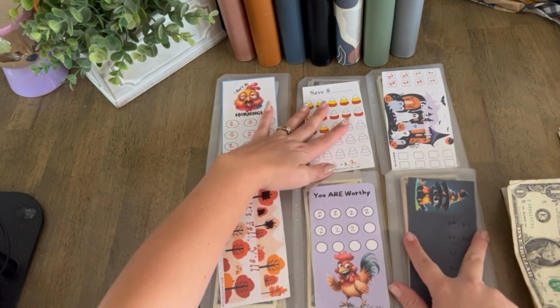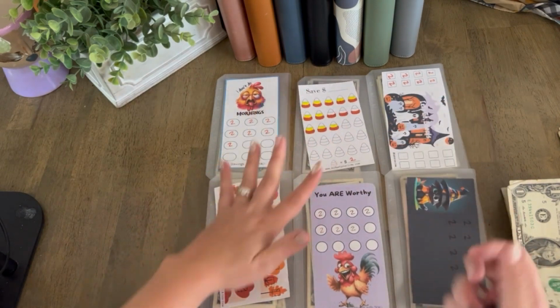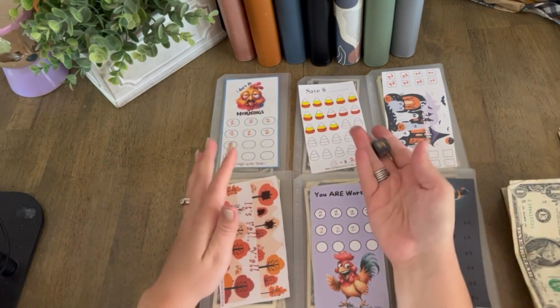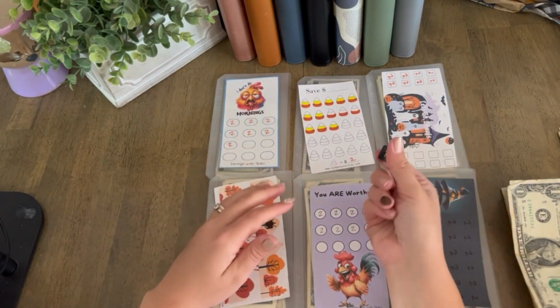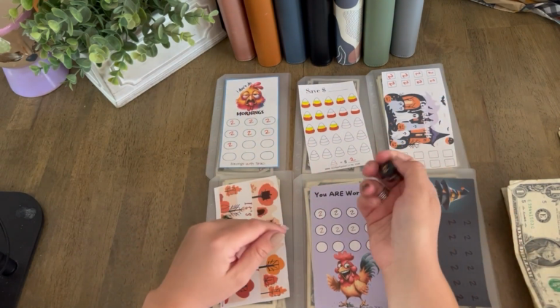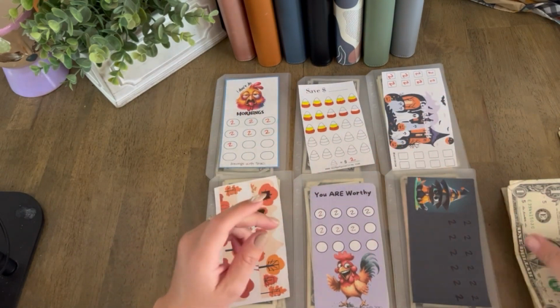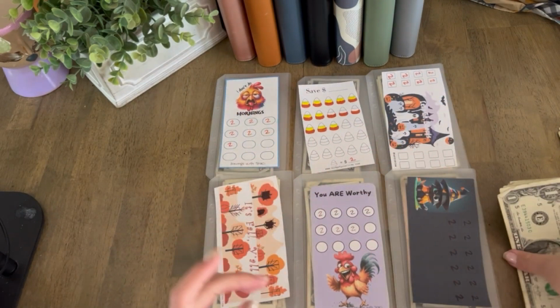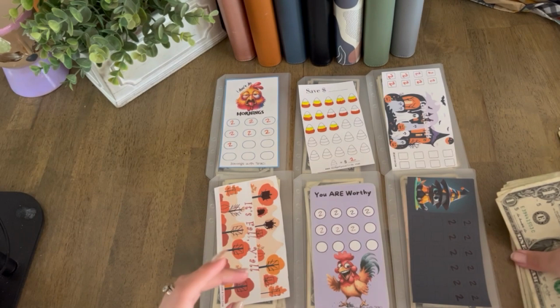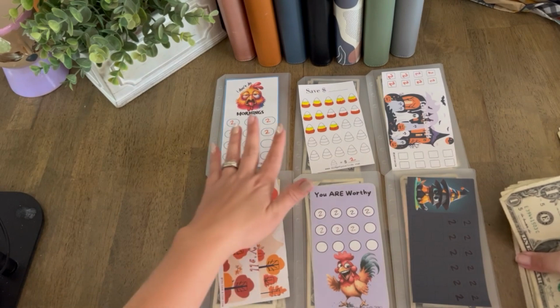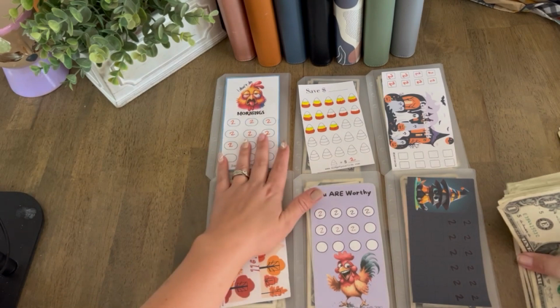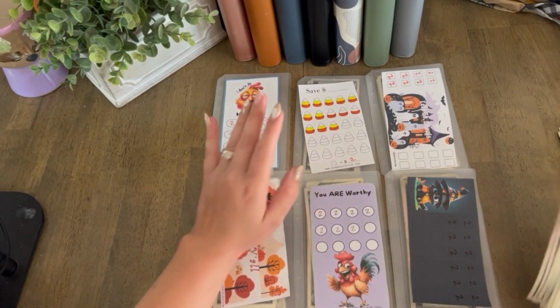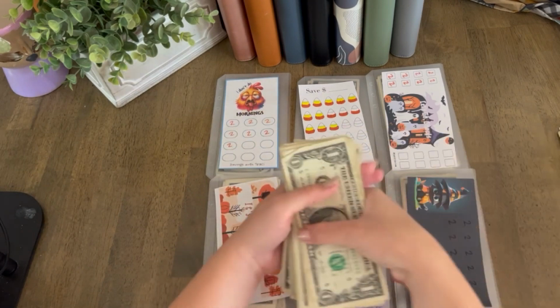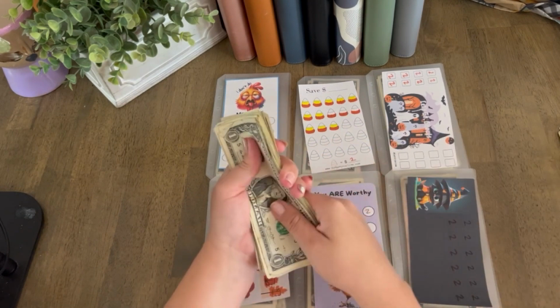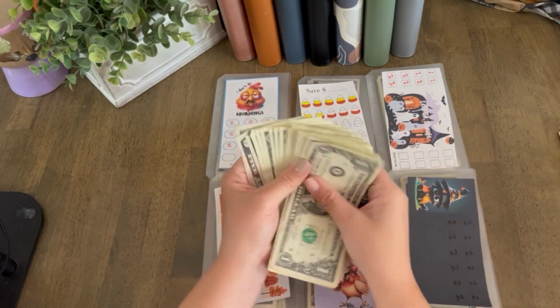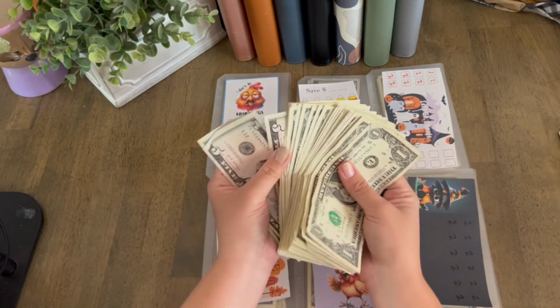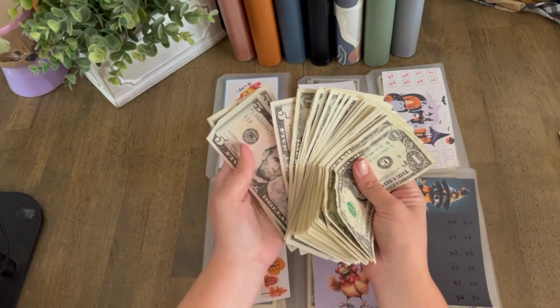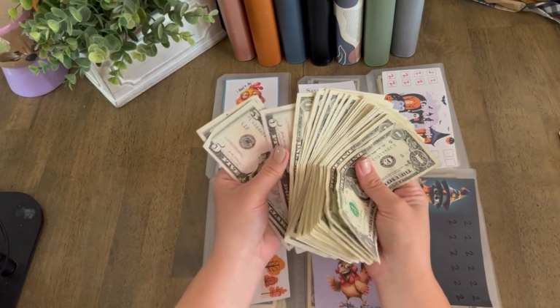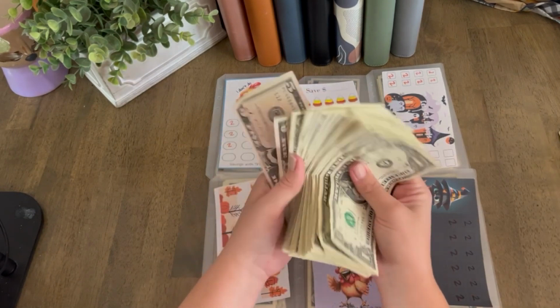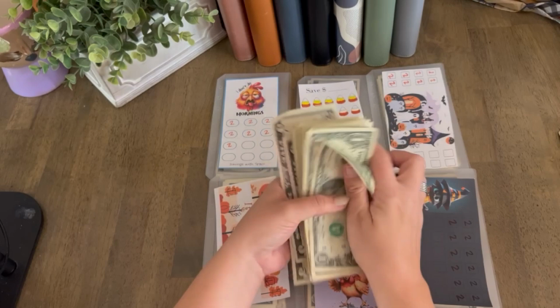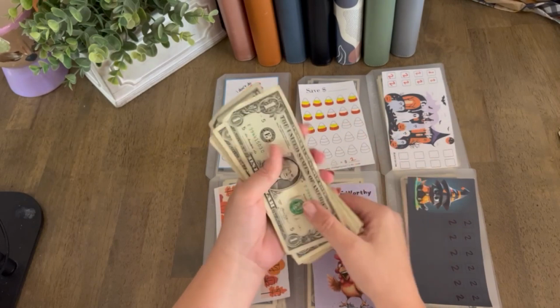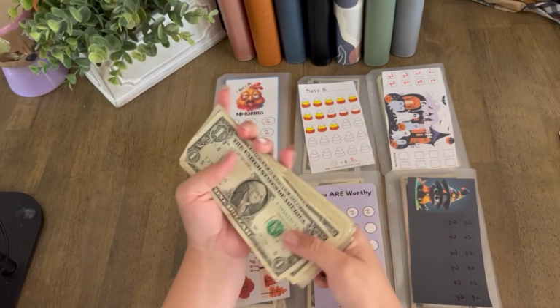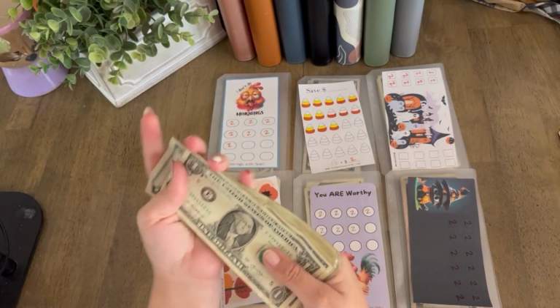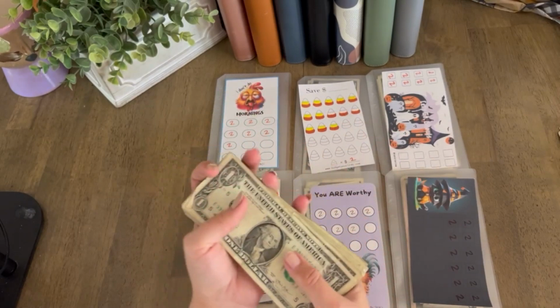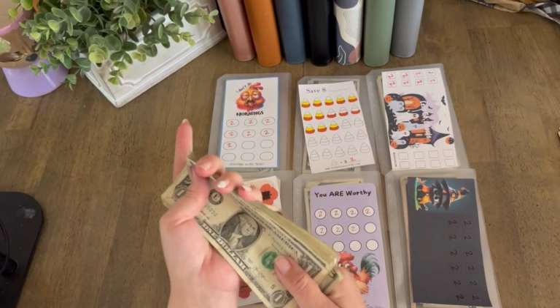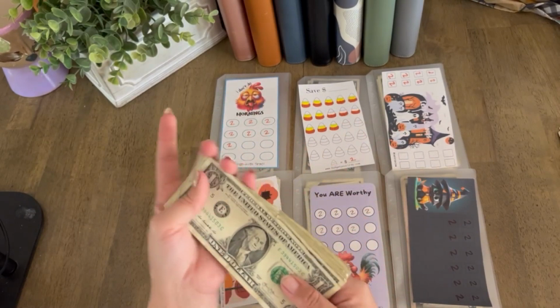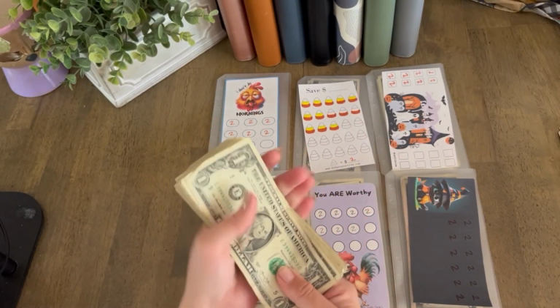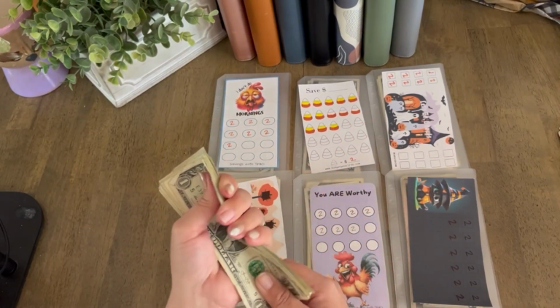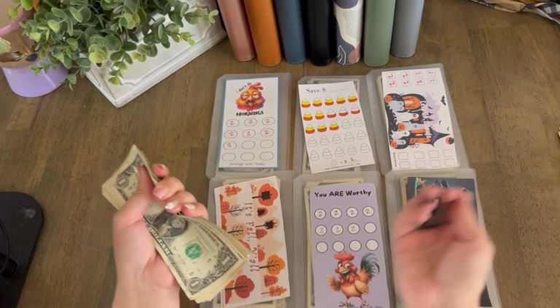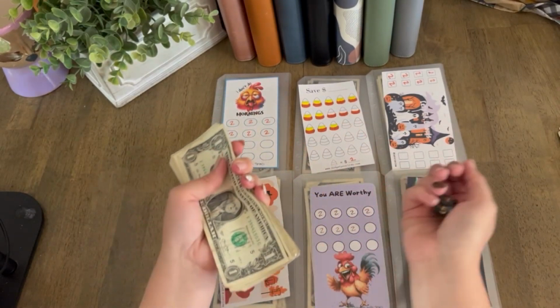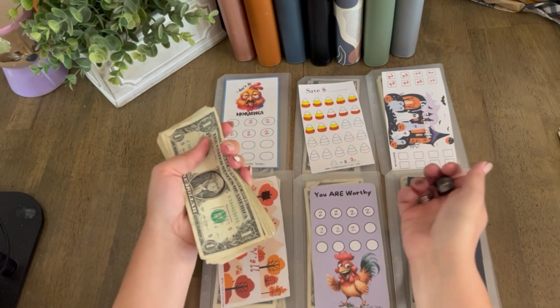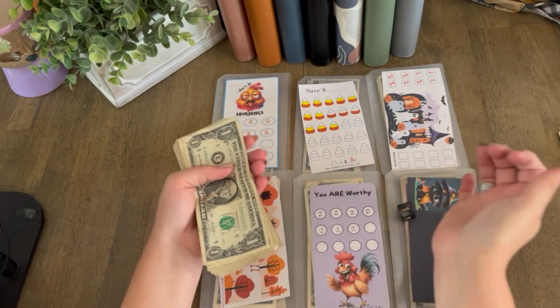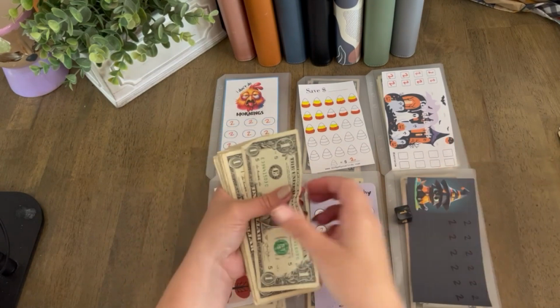We are just going to roll a six-sided dice and each corresponding number is going to get $2. I actually have some fives today because I didn't have enough ones, so we might have to swap those out. But we are just going to go ahead and get started.